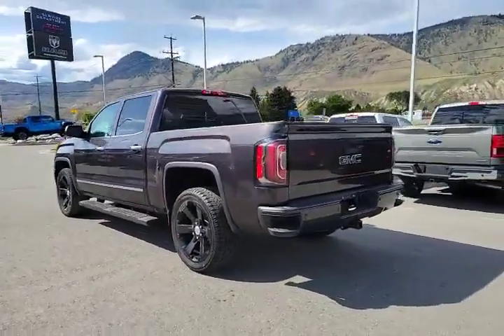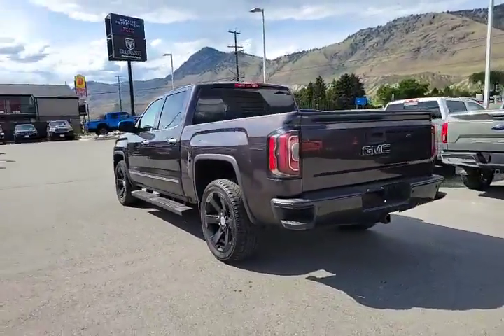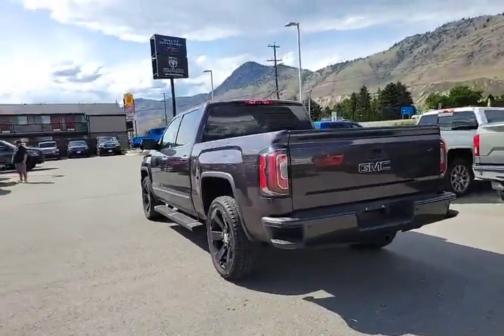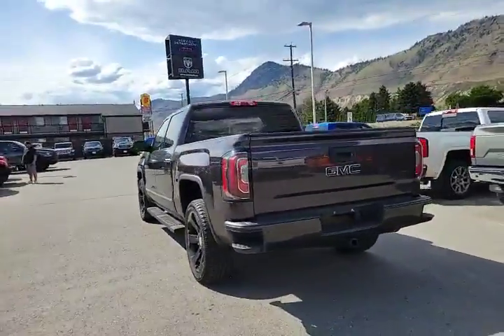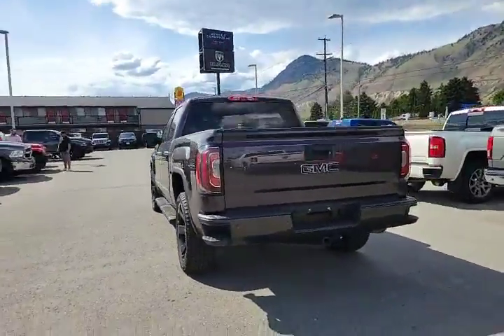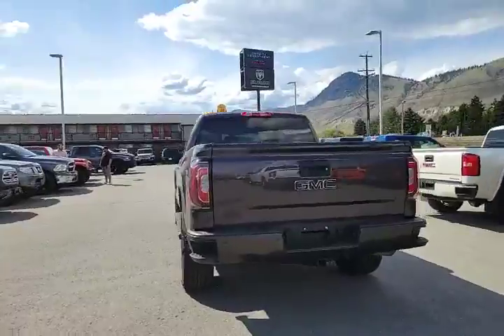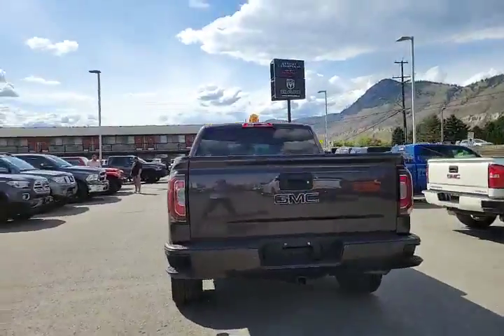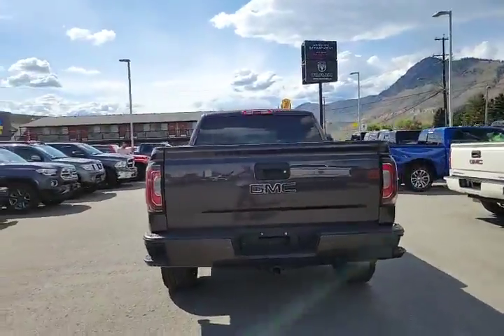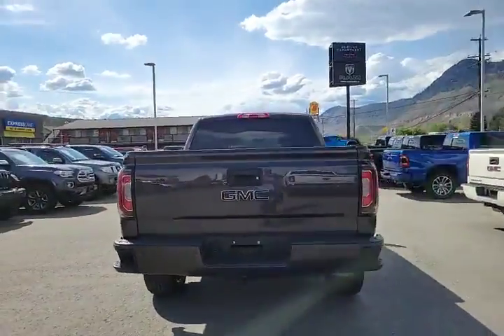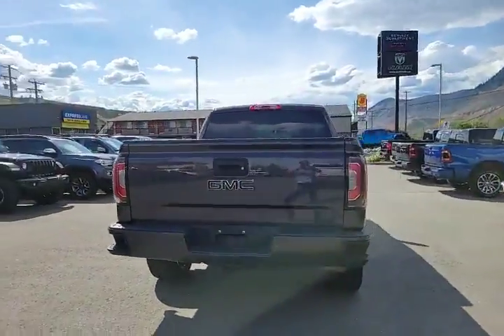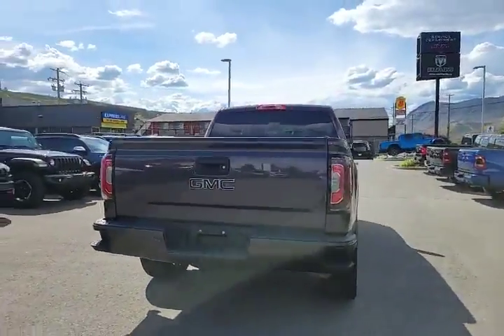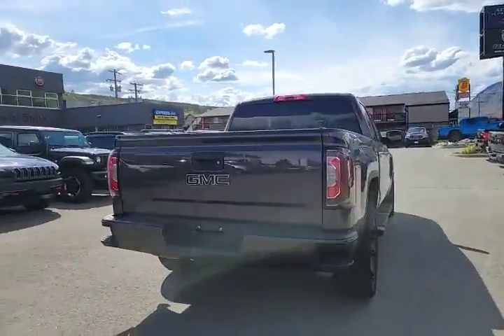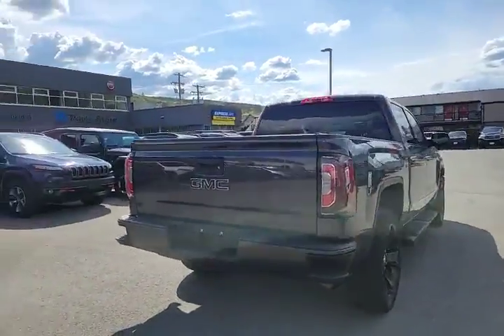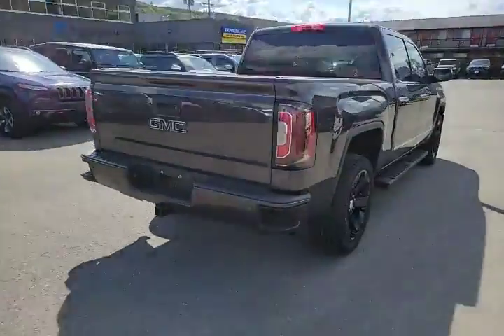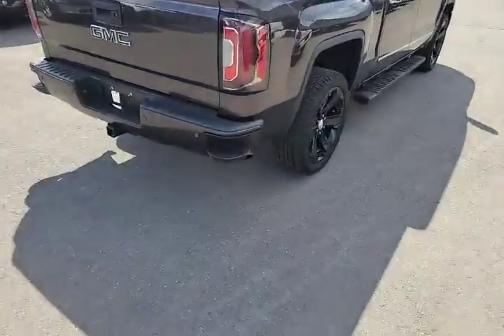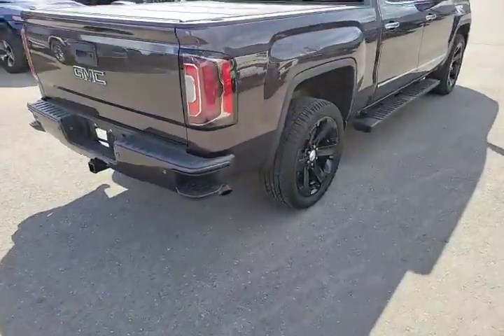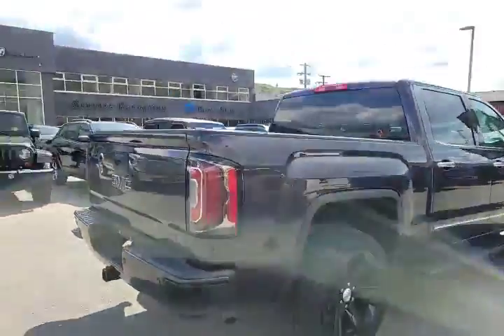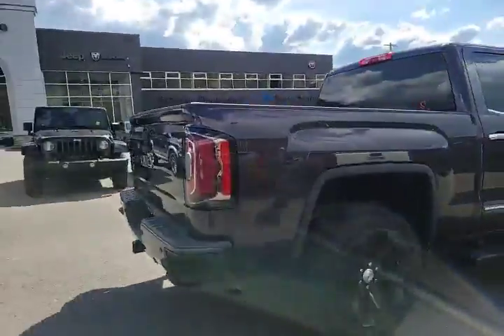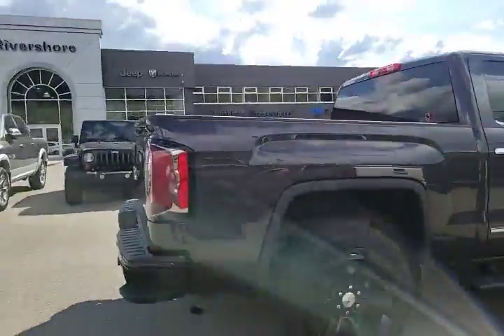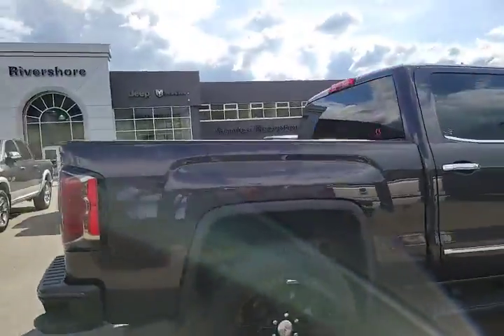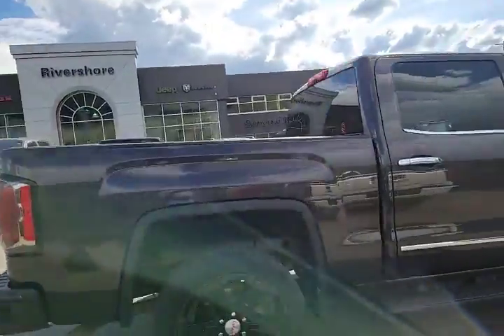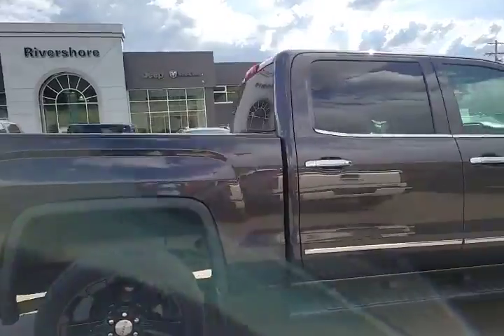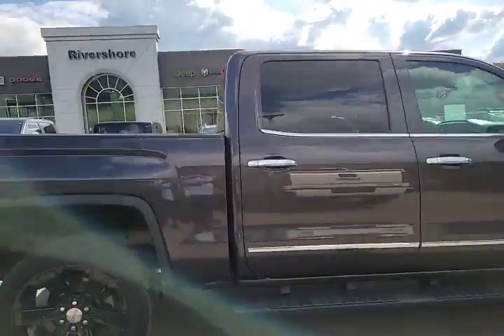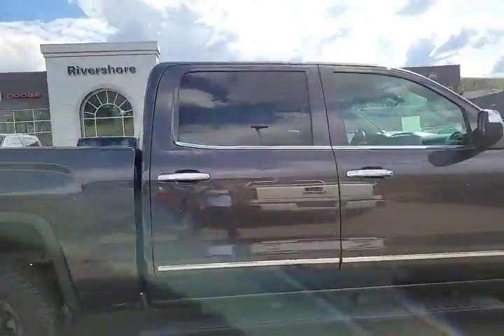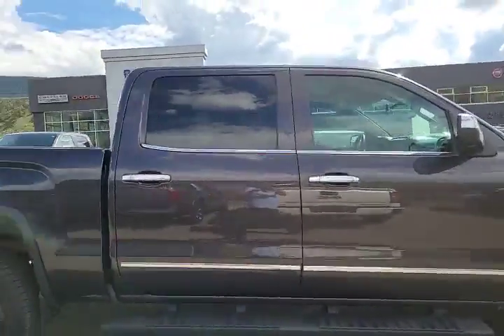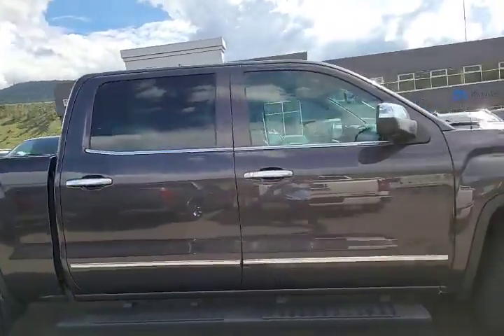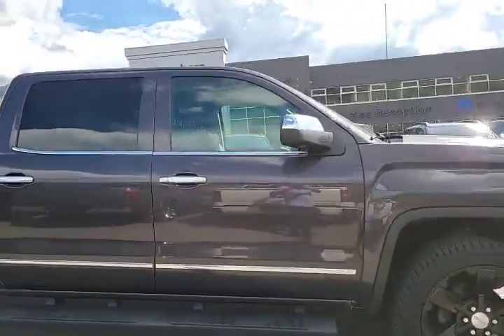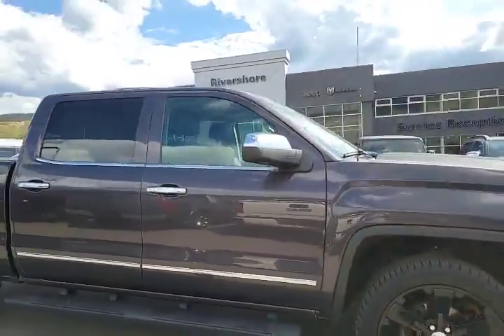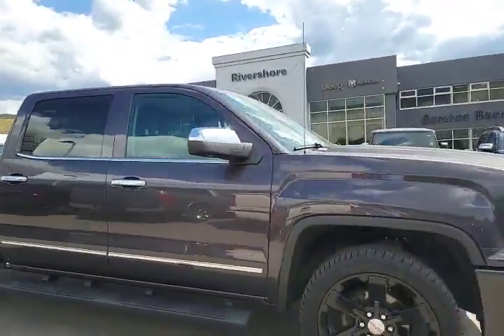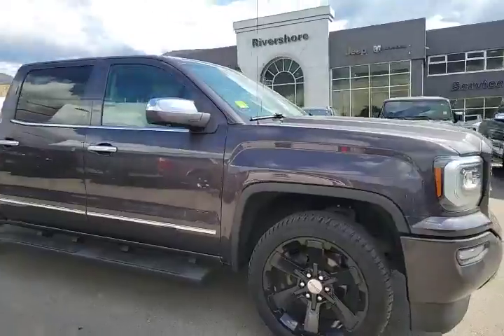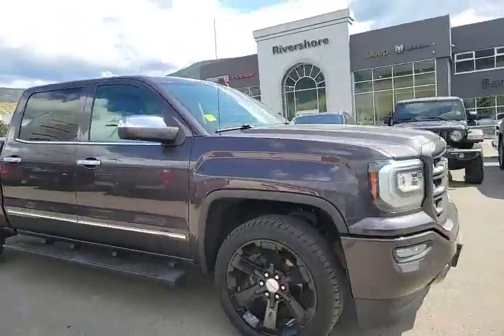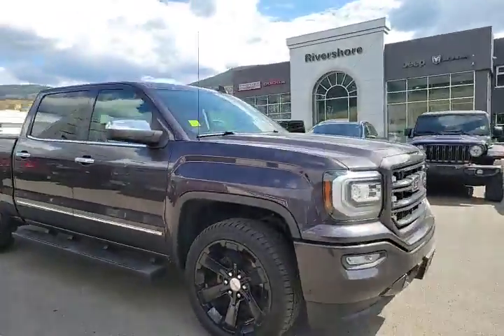This one's got 22 inch wheels, kind of a blackout package on it. You've got steps in the bumpers, you've got a tonneau cover, it's got running boards, chrome accents. It's a real sharp looking truck.